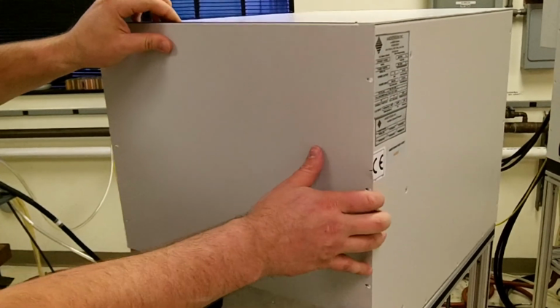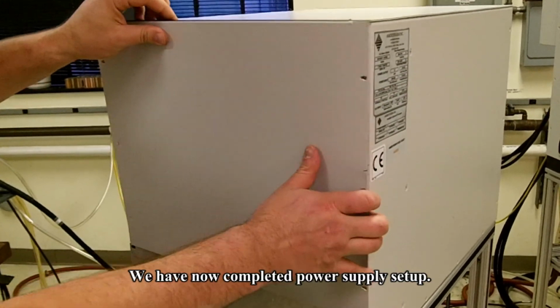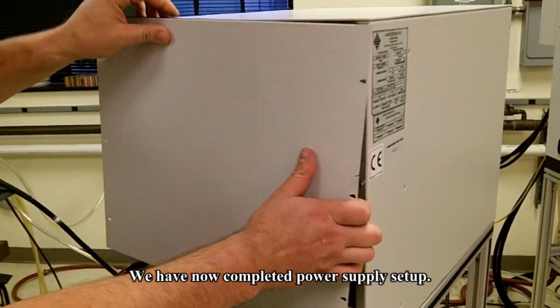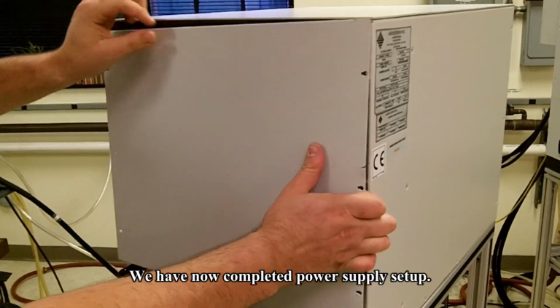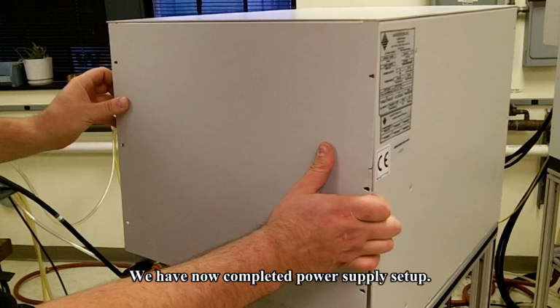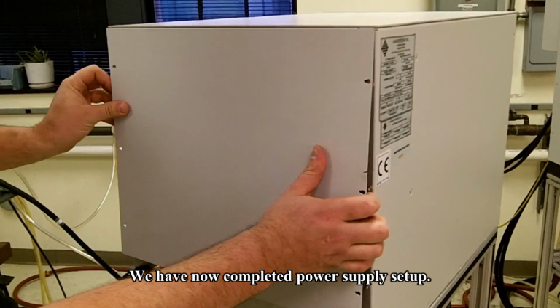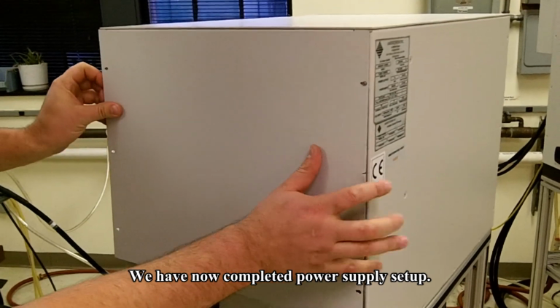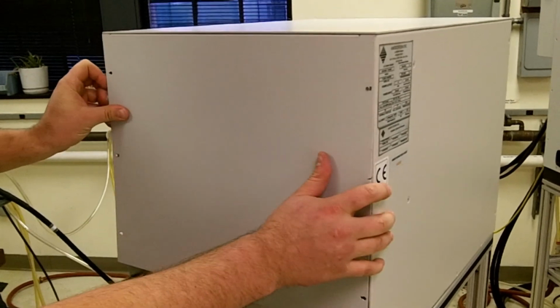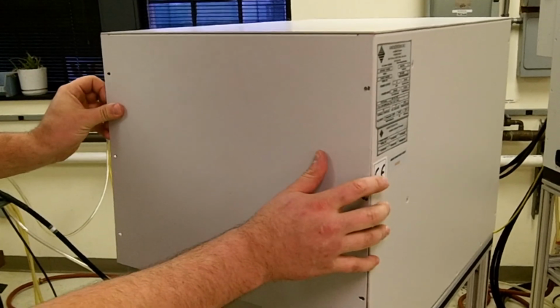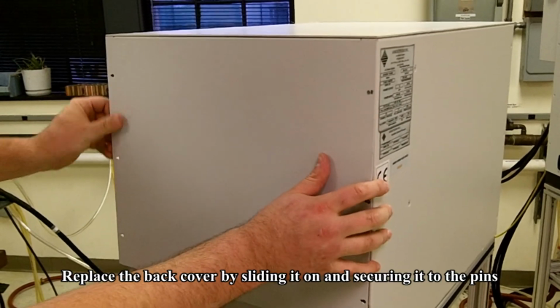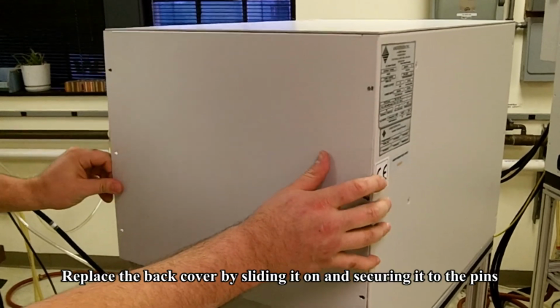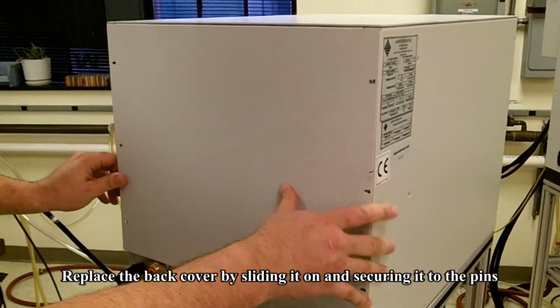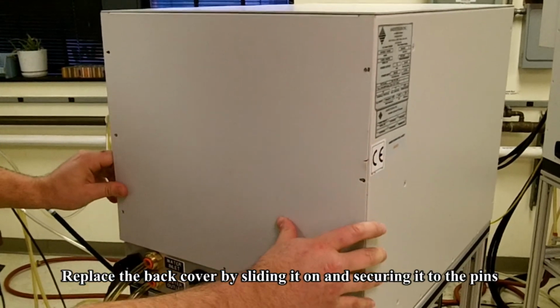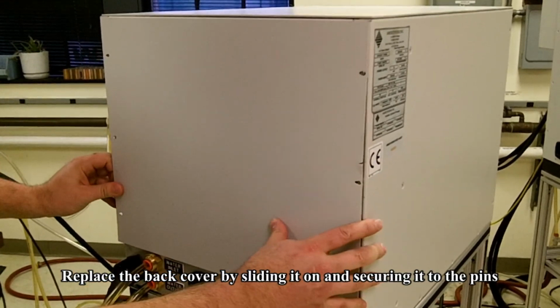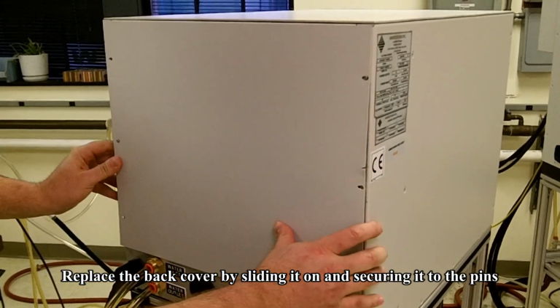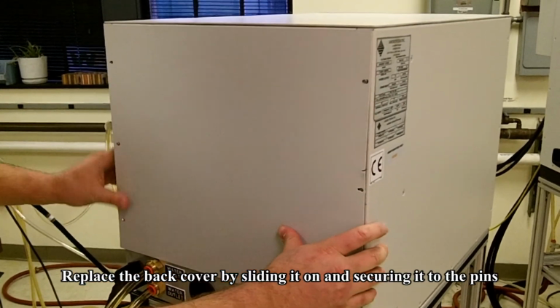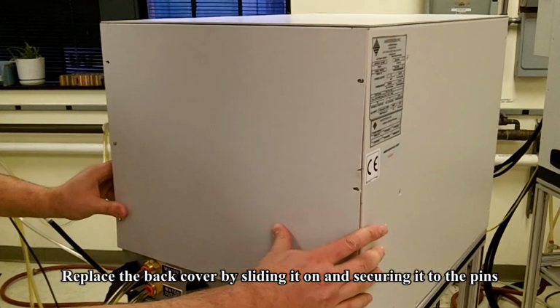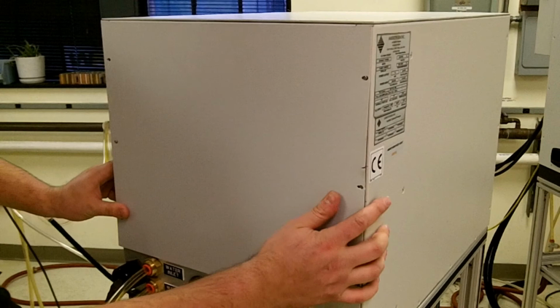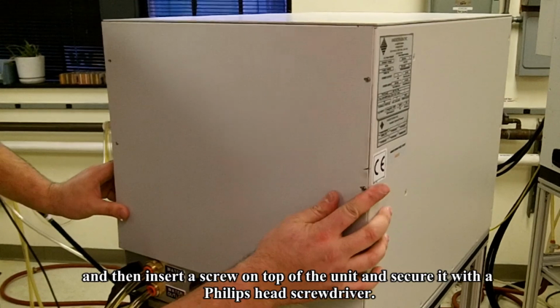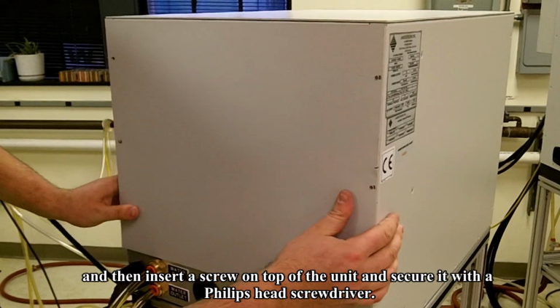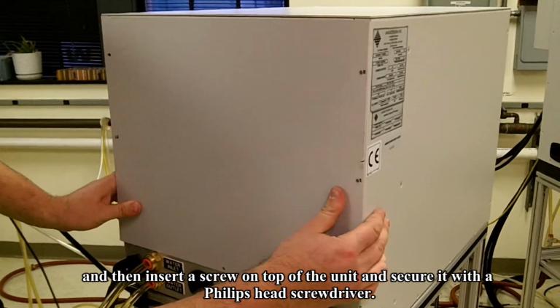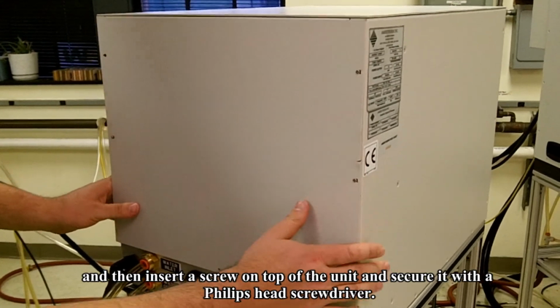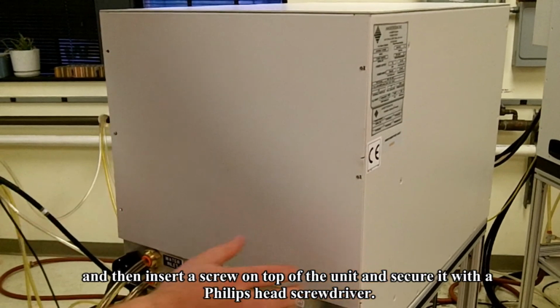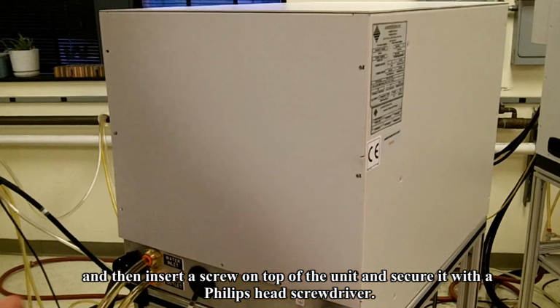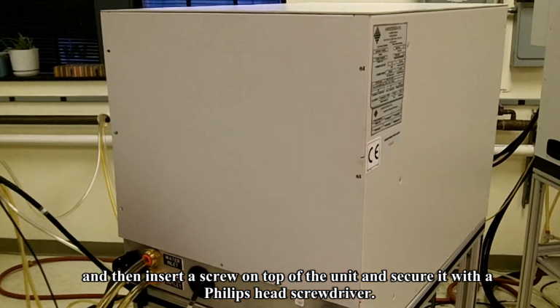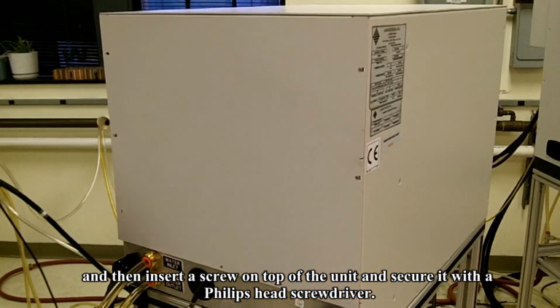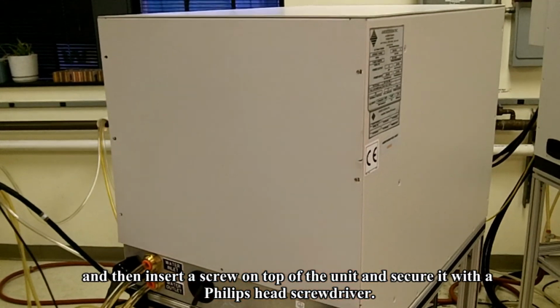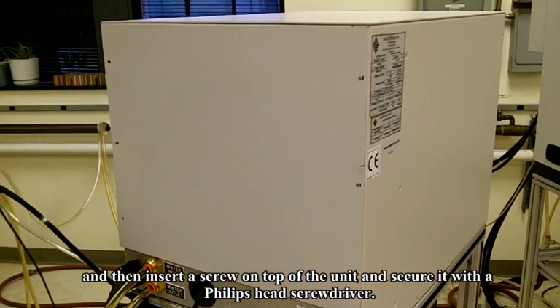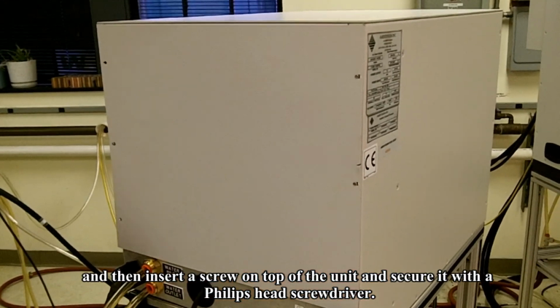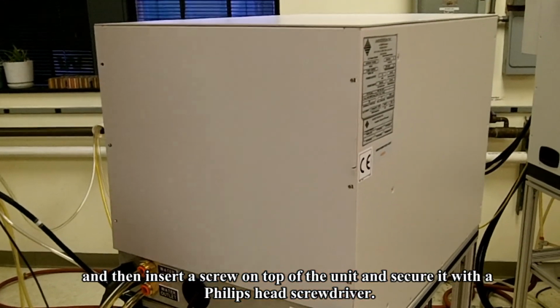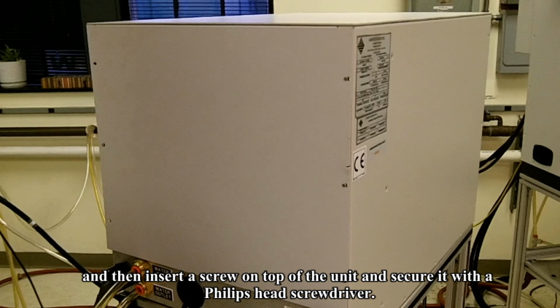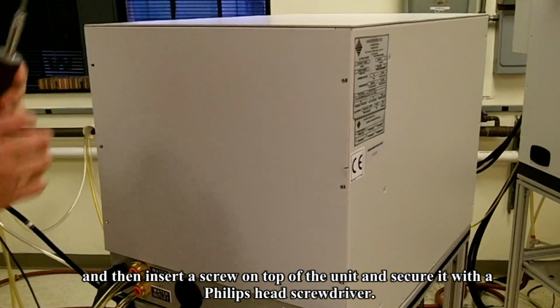We have now completed power supply setup. Replace the back cover by sliding it on and securing it to the pins, then insert the screw on top of the unit and secure it with a Phillips head screwdriver.